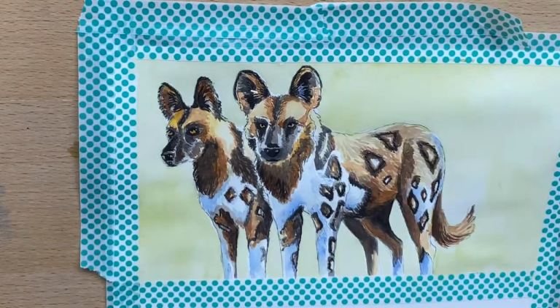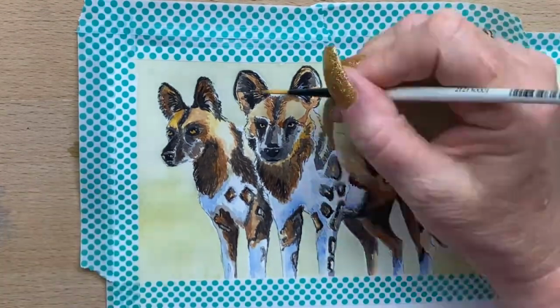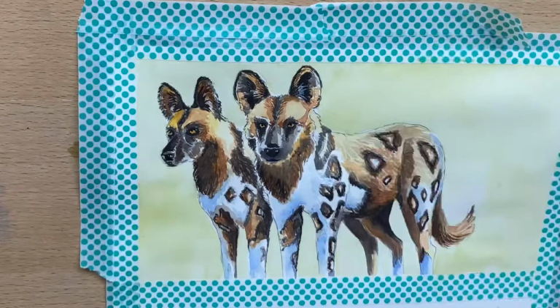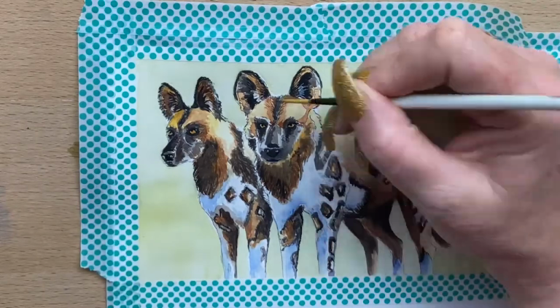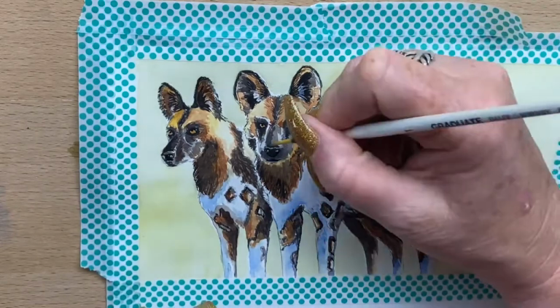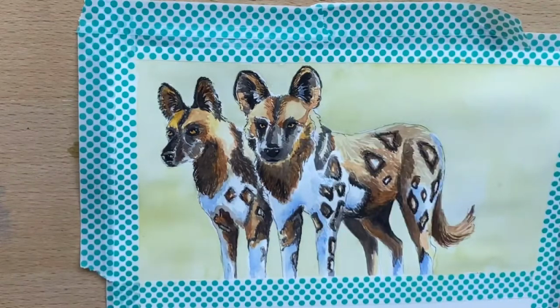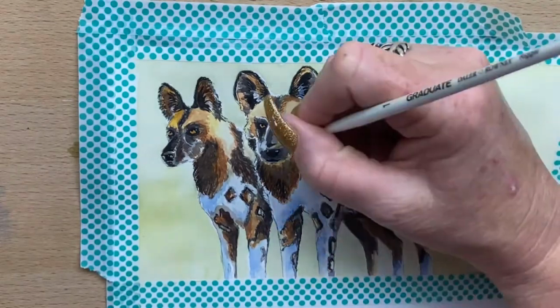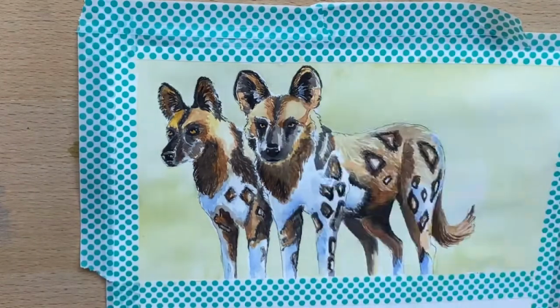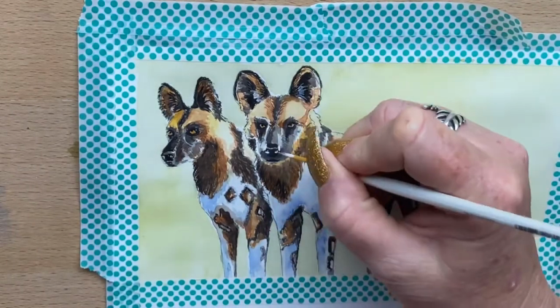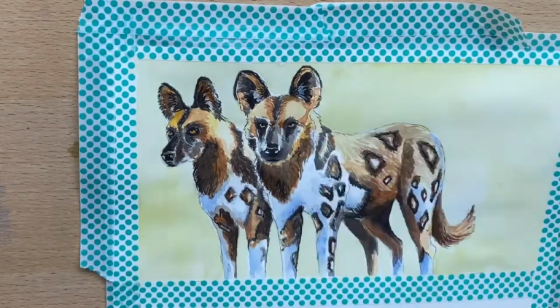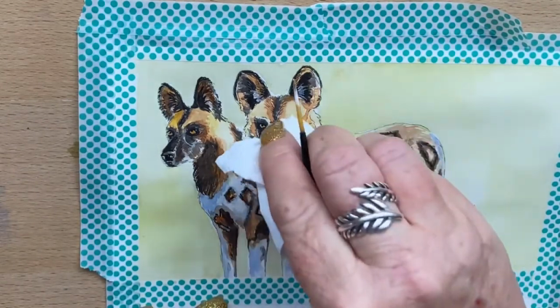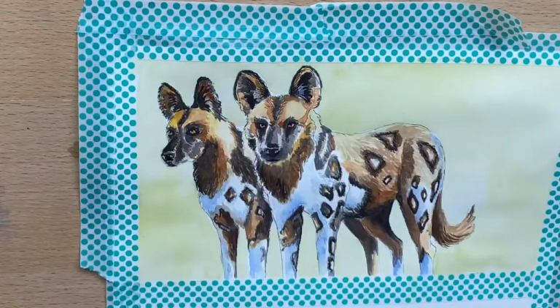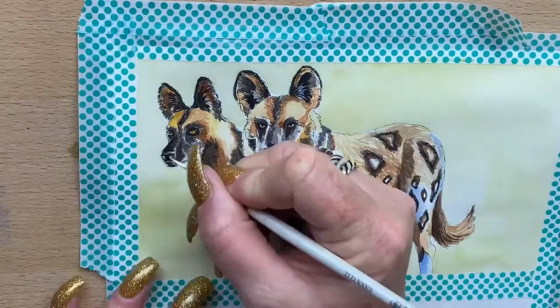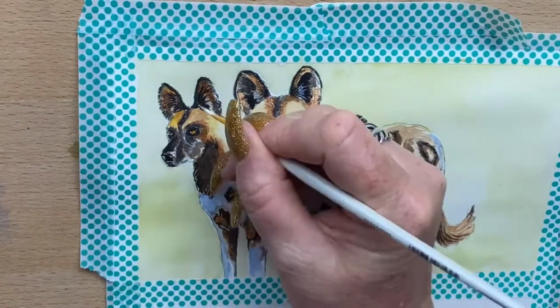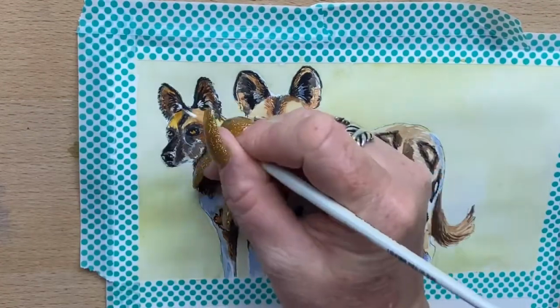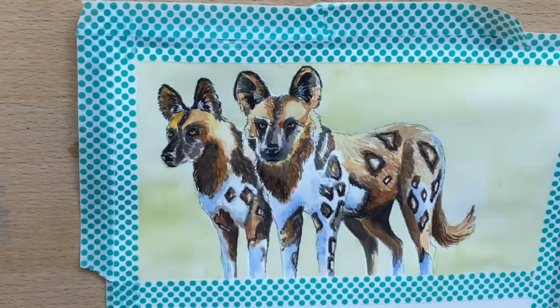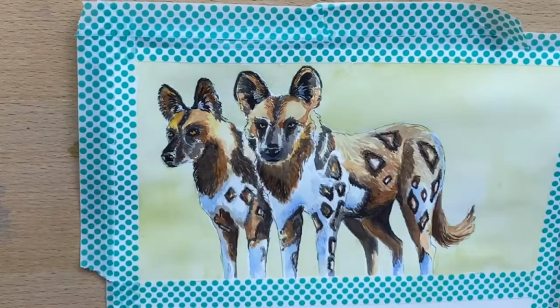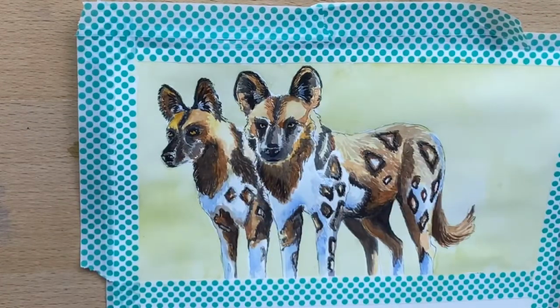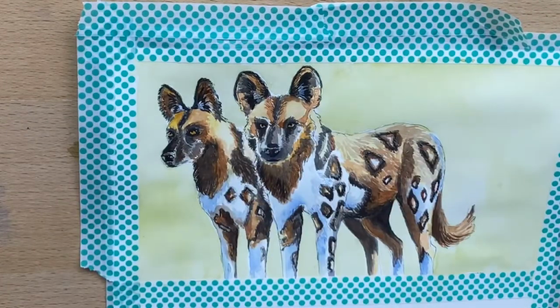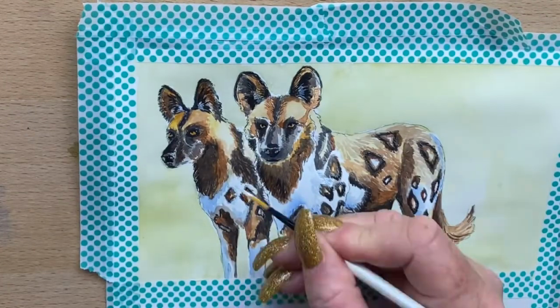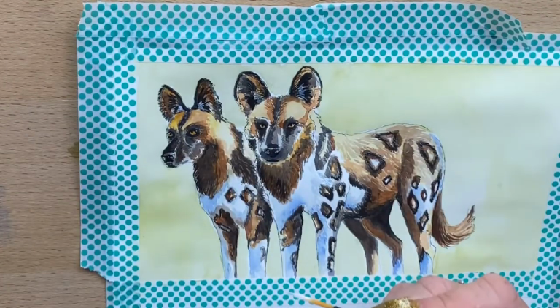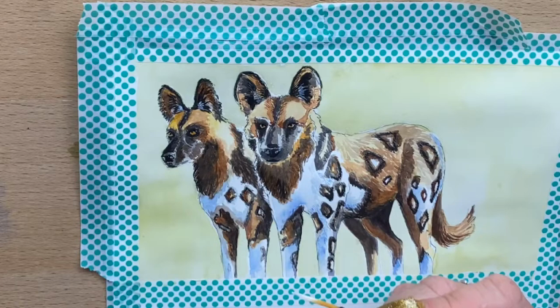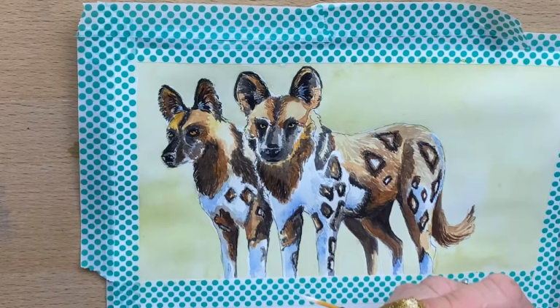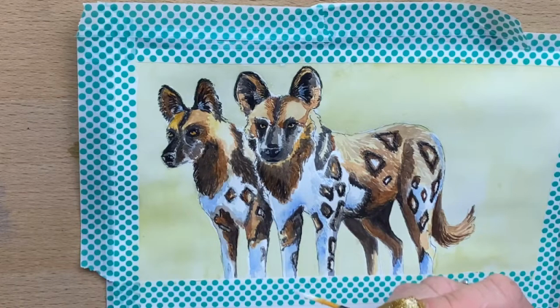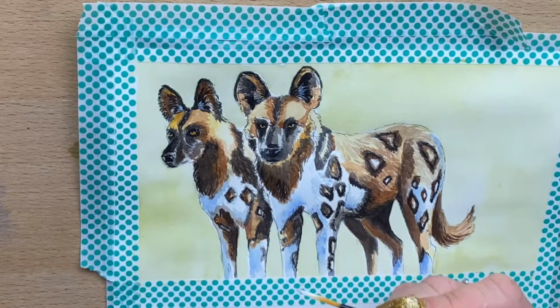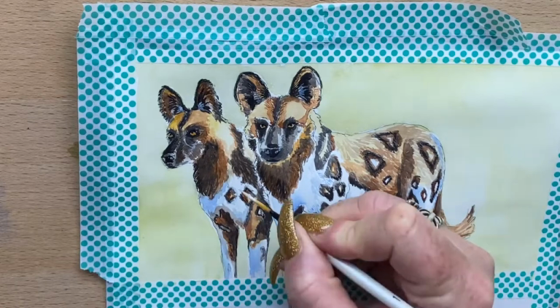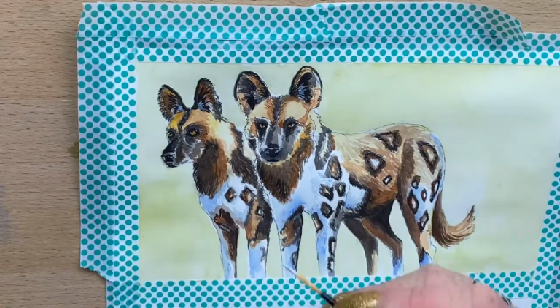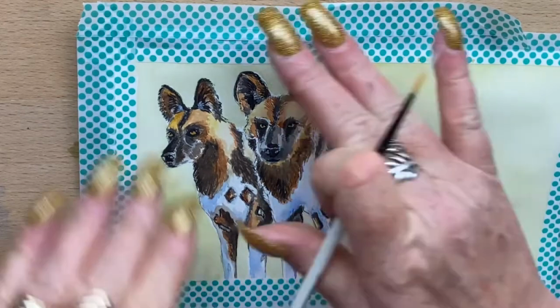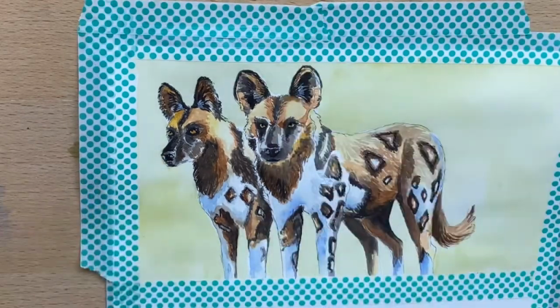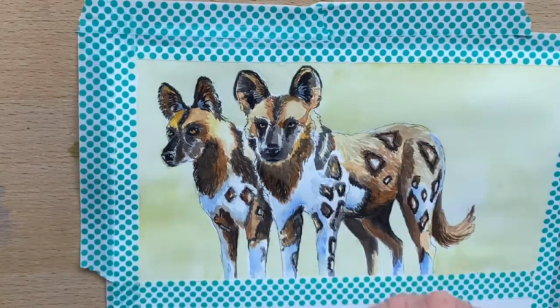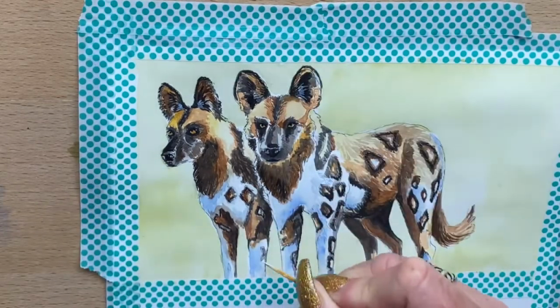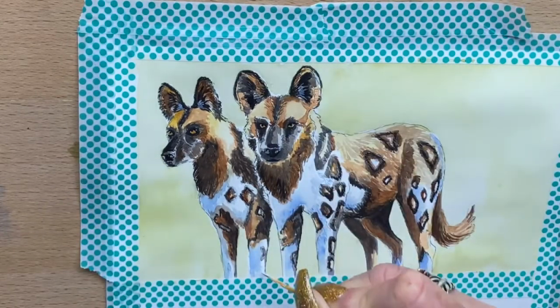Then I add a touch of gouache to both dogs, just to add the highlights where they're needed — little bits here and there. And we're just about done.